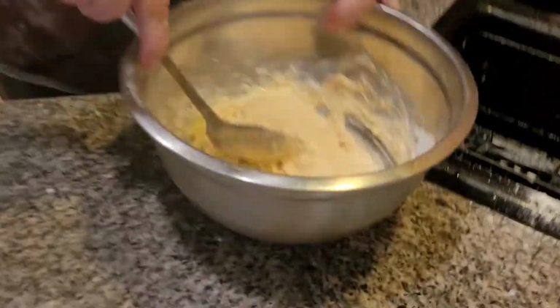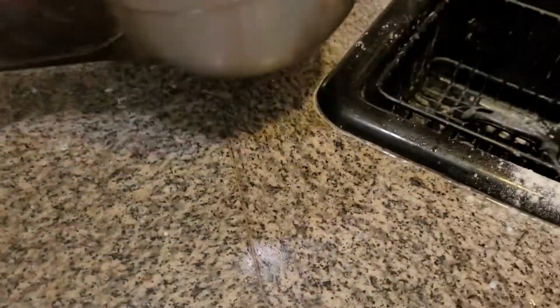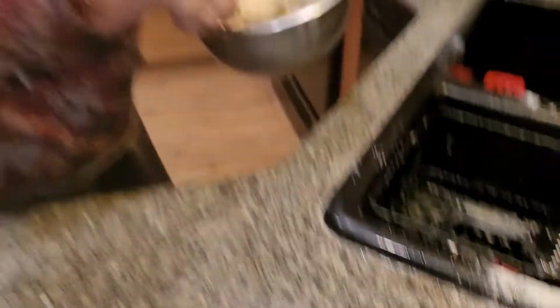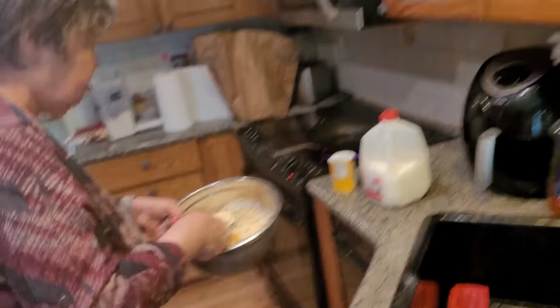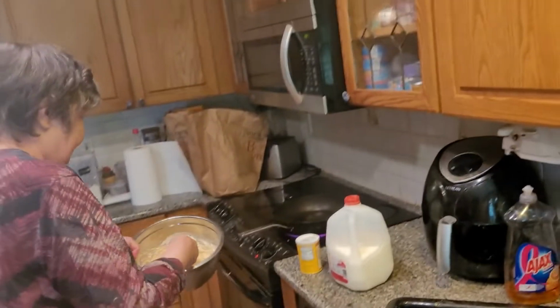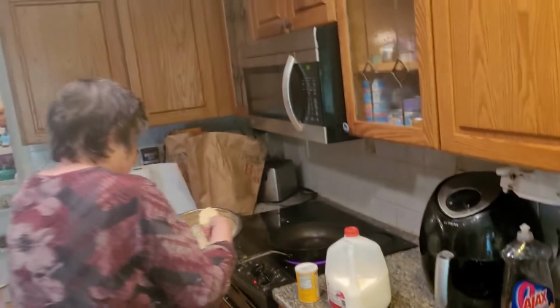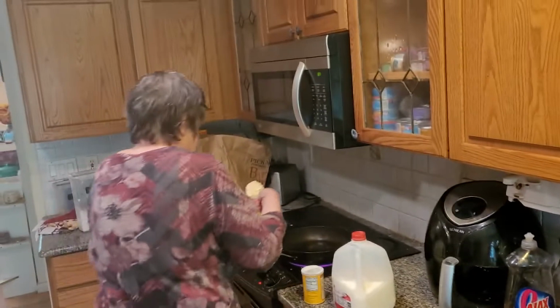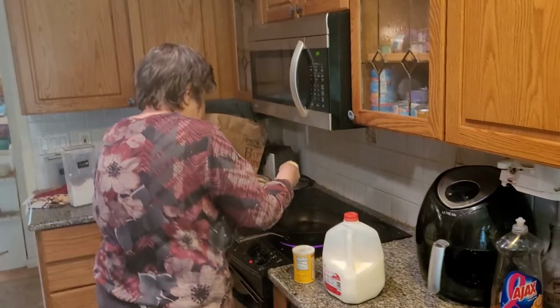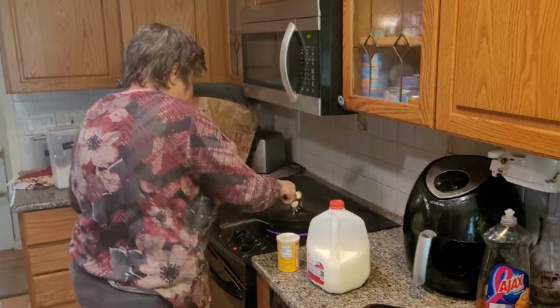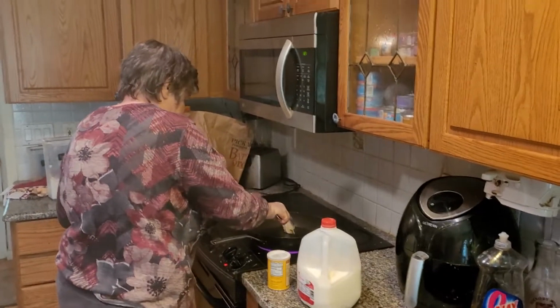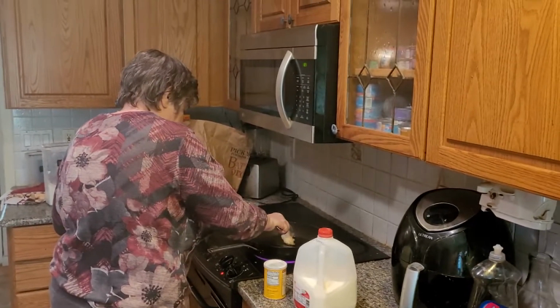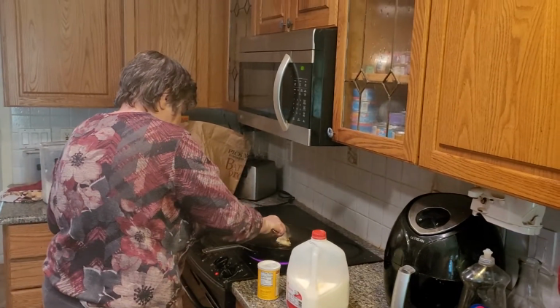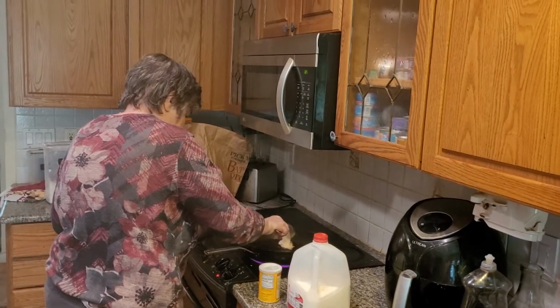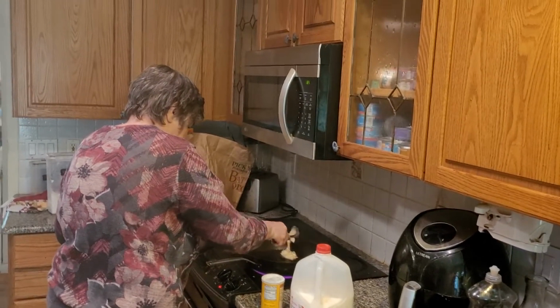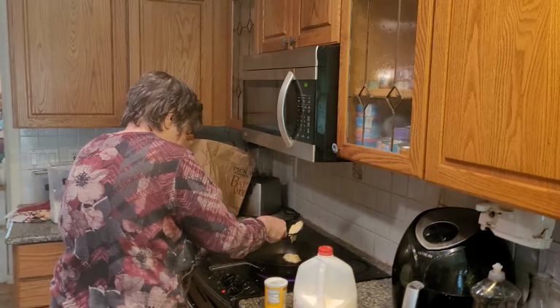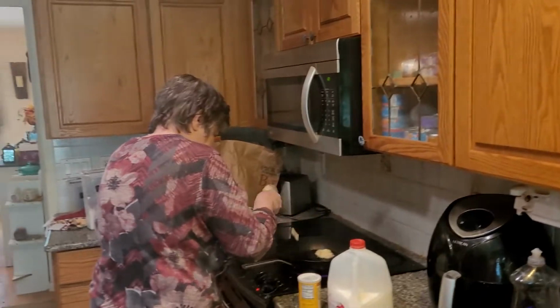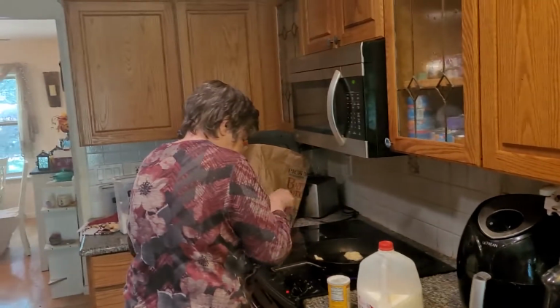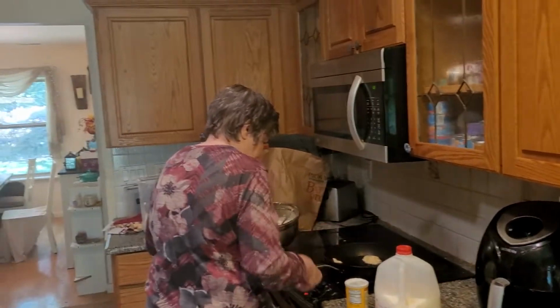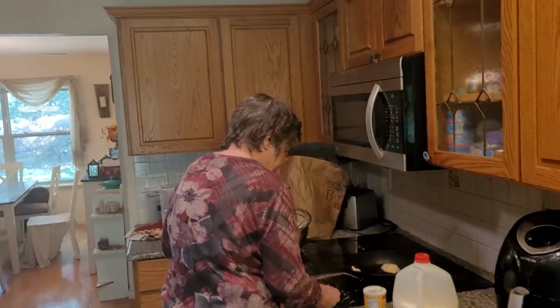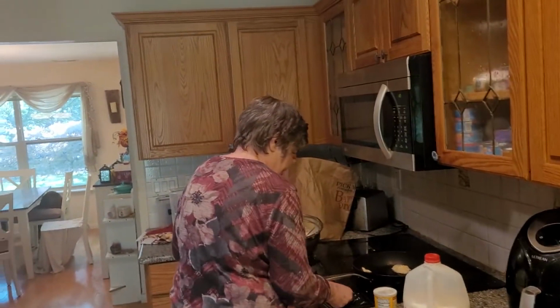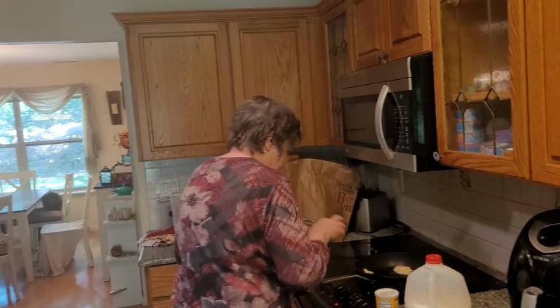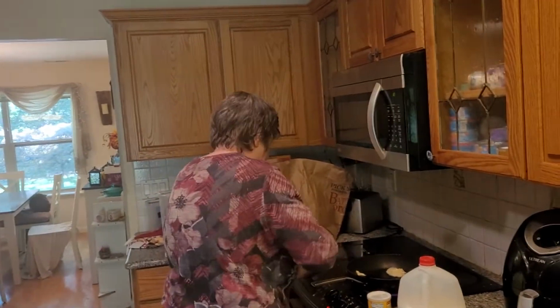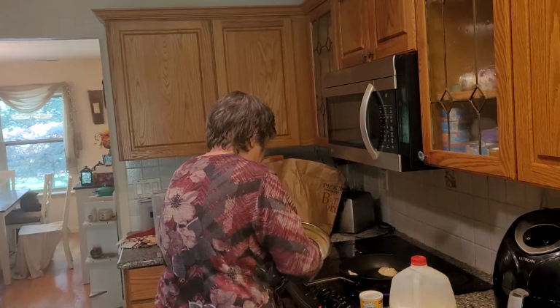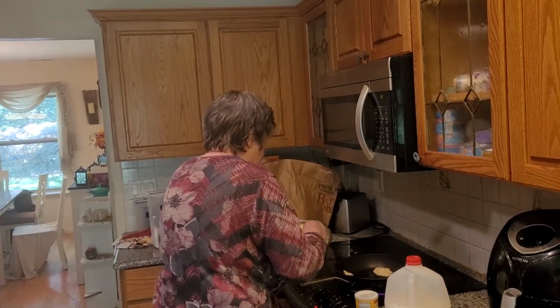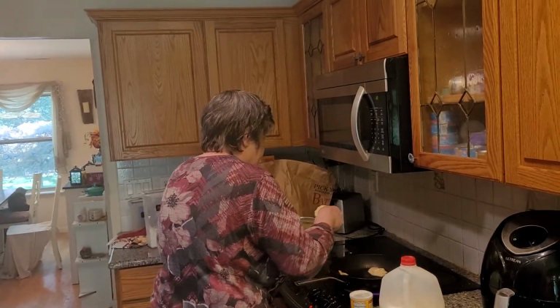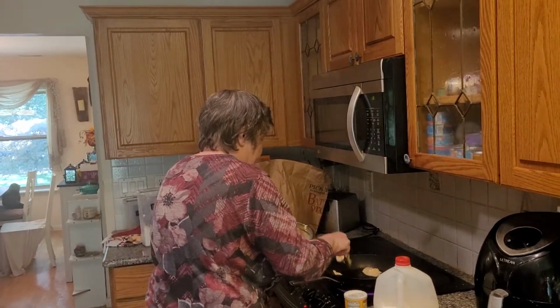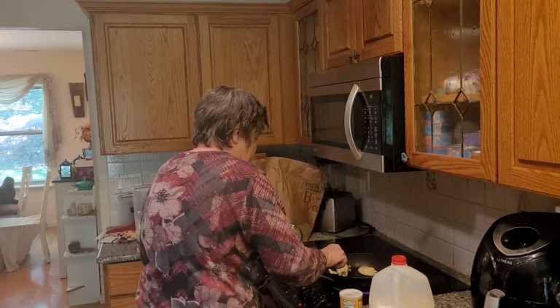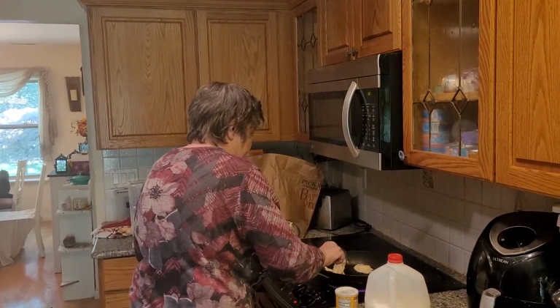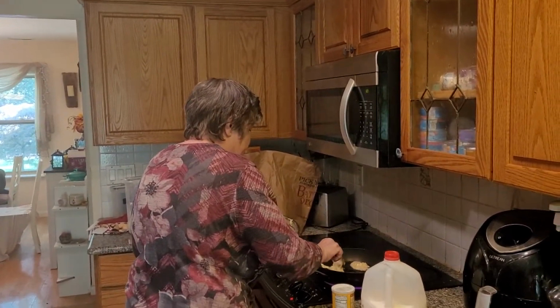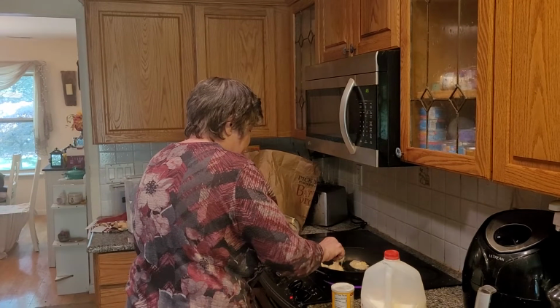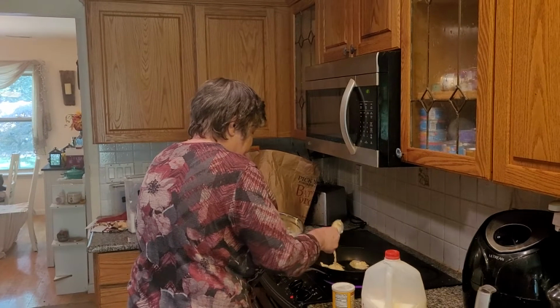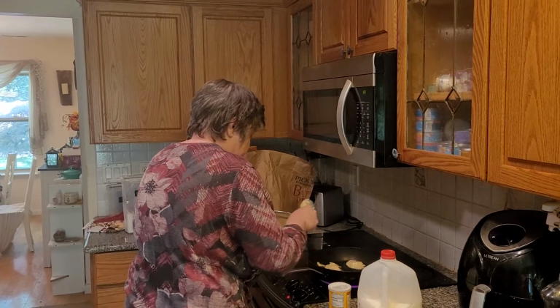Watch the oil, folks — it spits. I'm warning you. Okay, that's a few minutes until it's golden brown on both sides. You want to make sure the inside is done also.